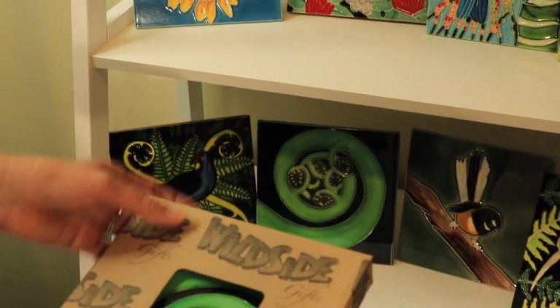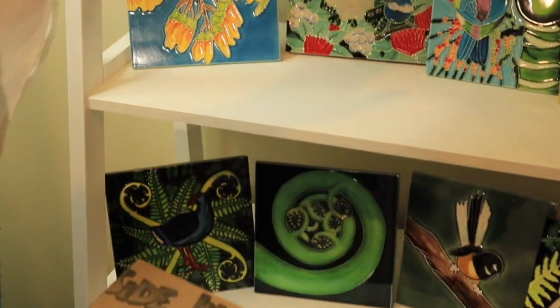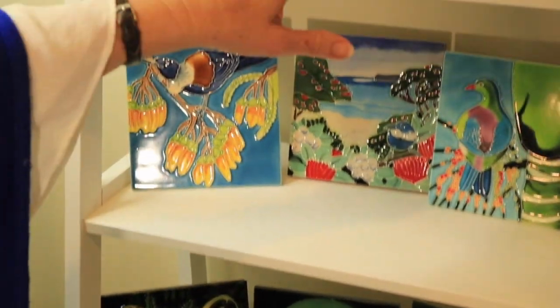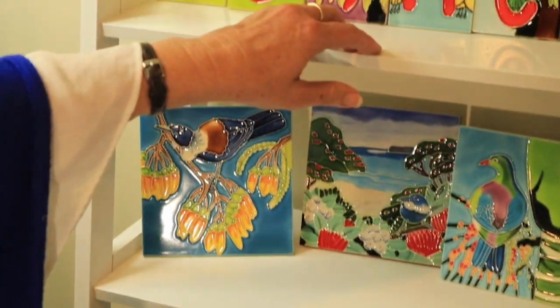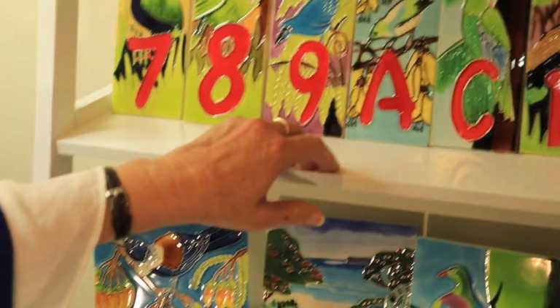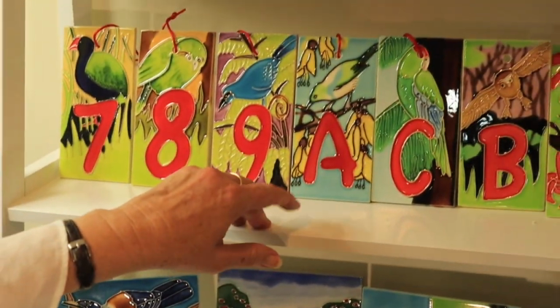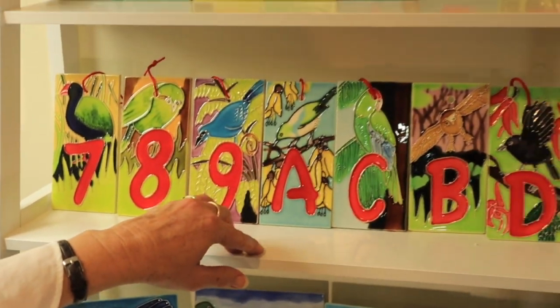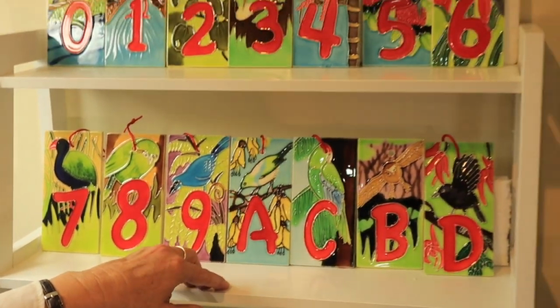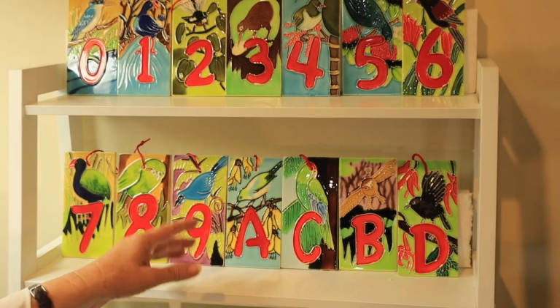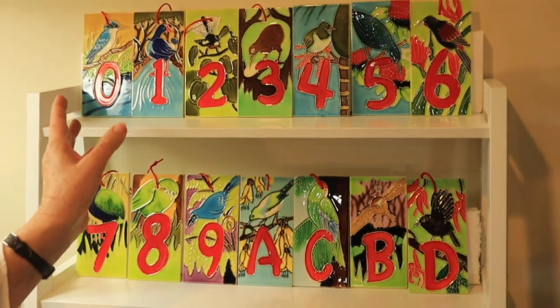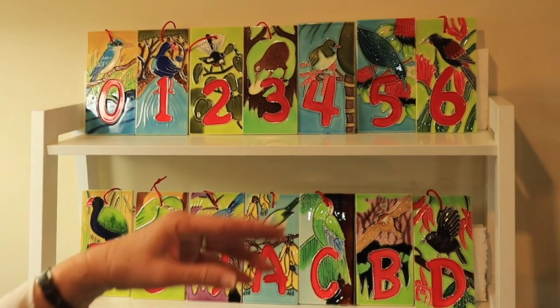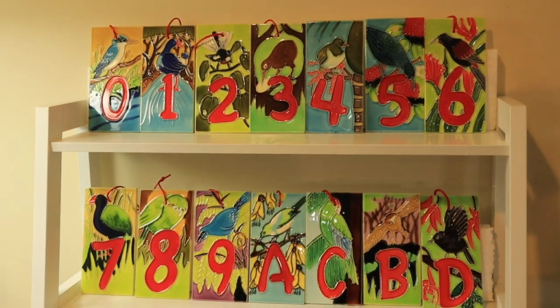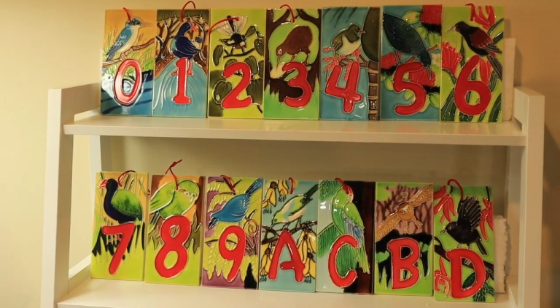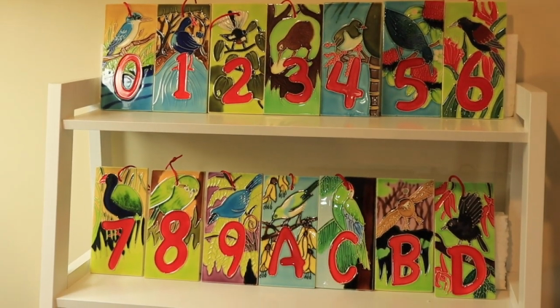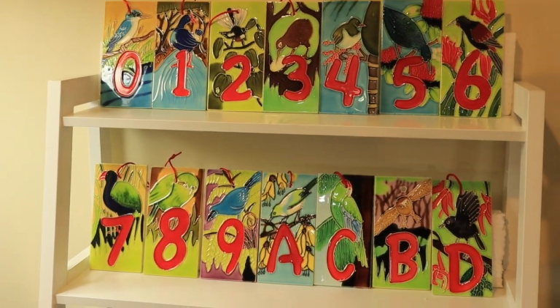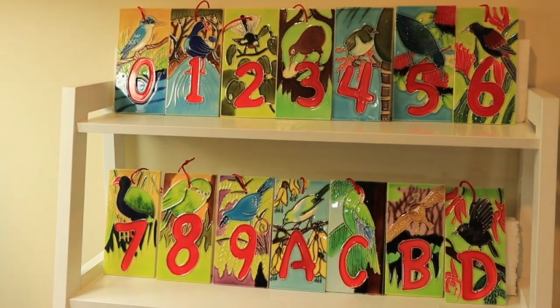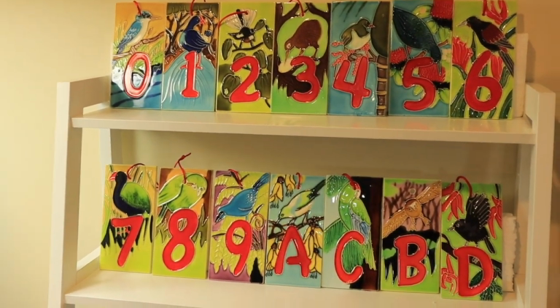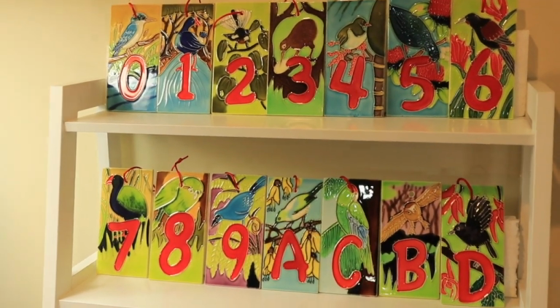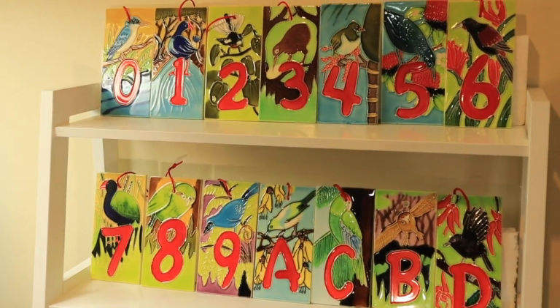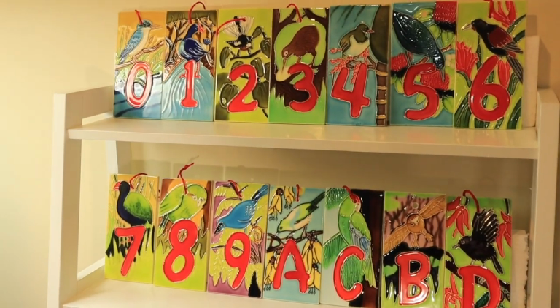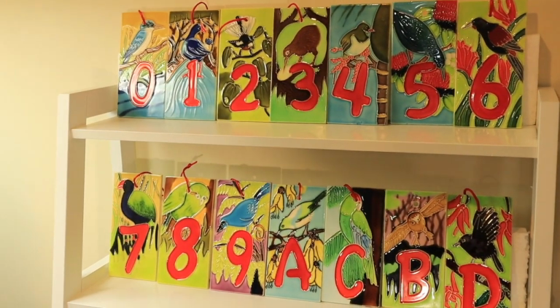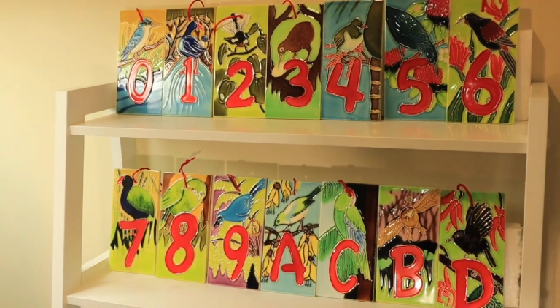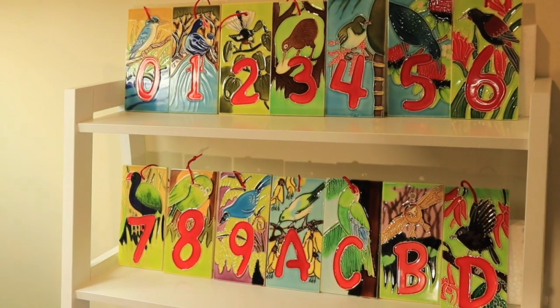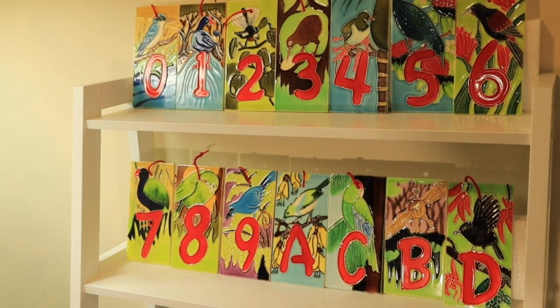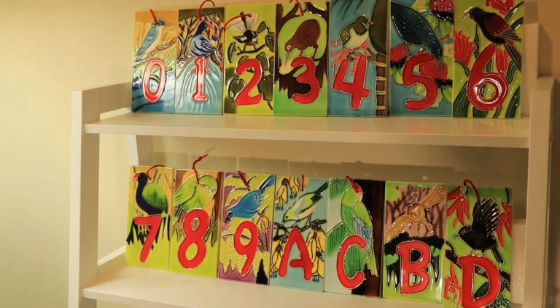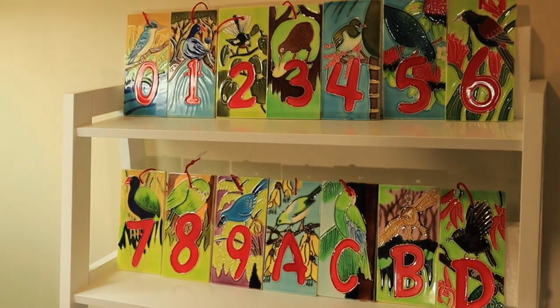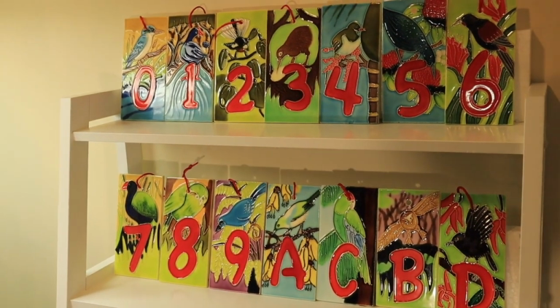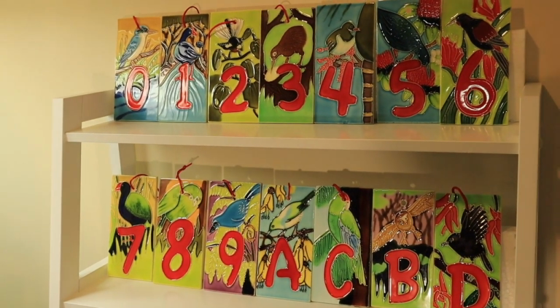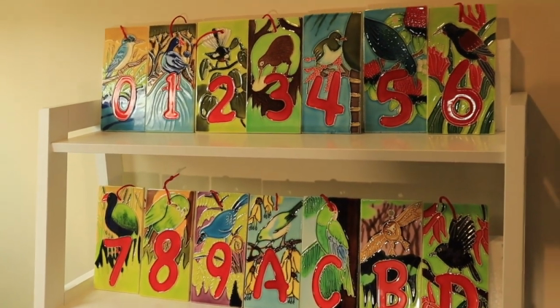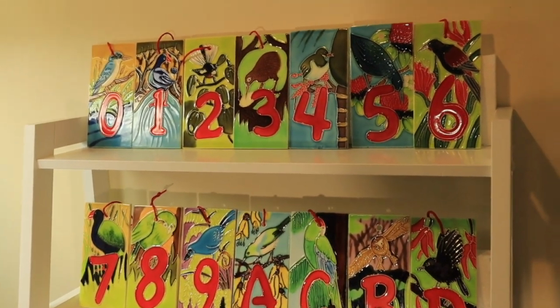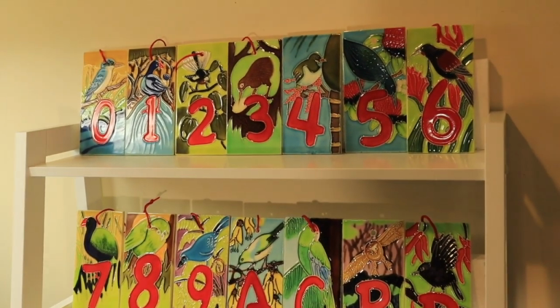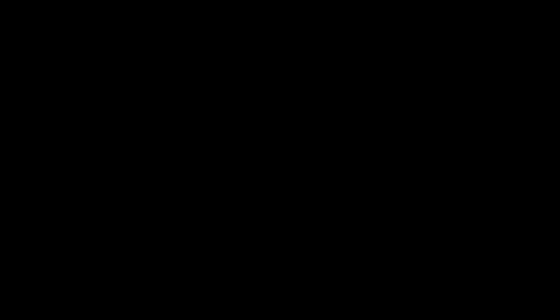Finally, we have our house number tiles. All paintings by Monique Ent of Auckland, and they're very popular. They come boxed as well.